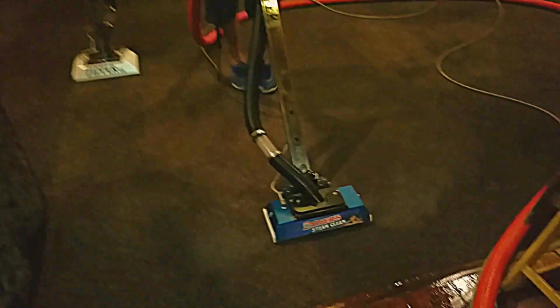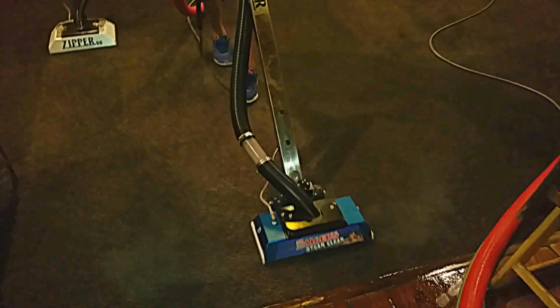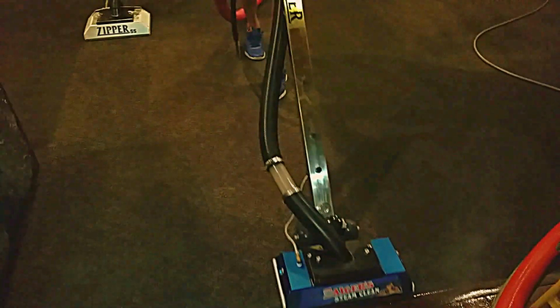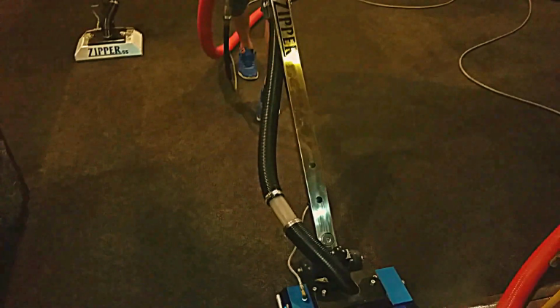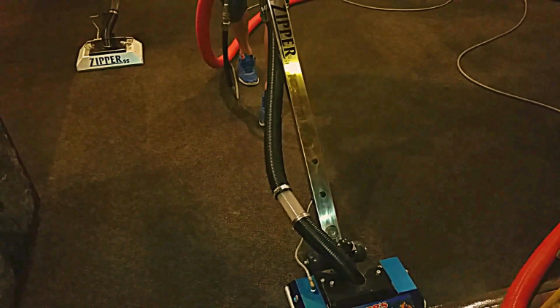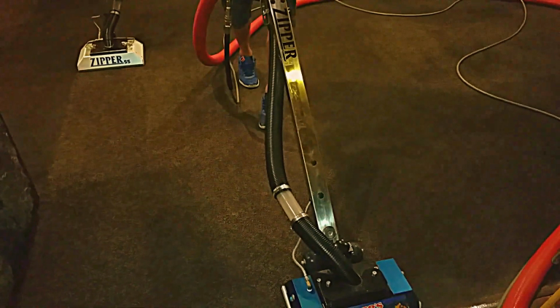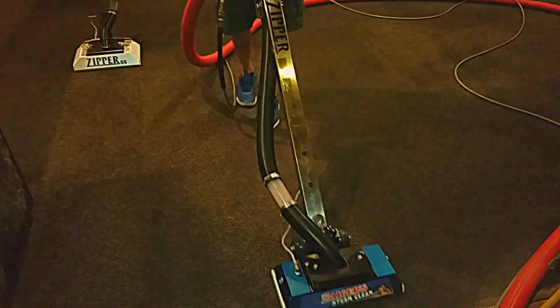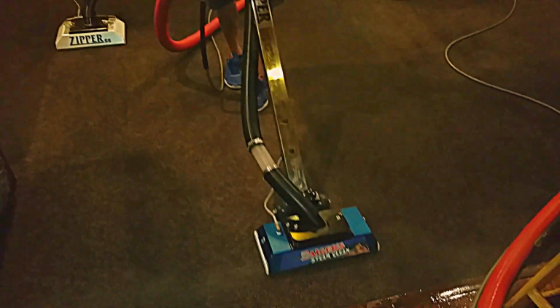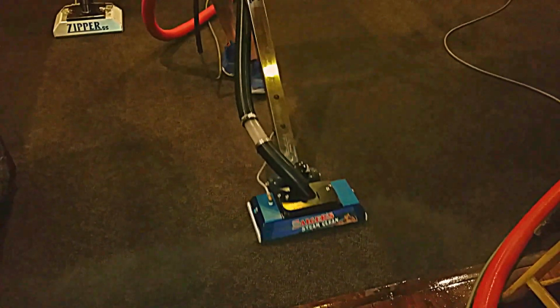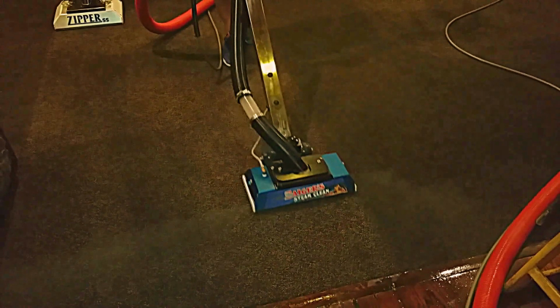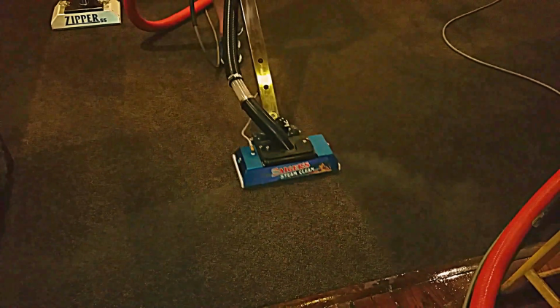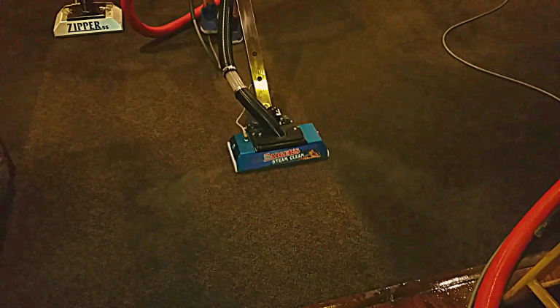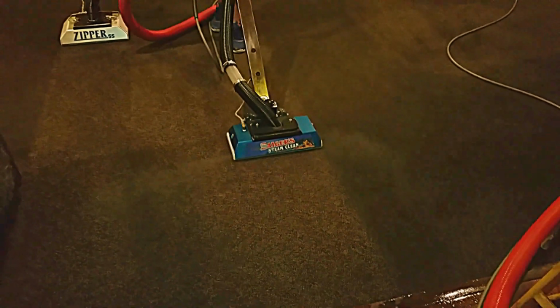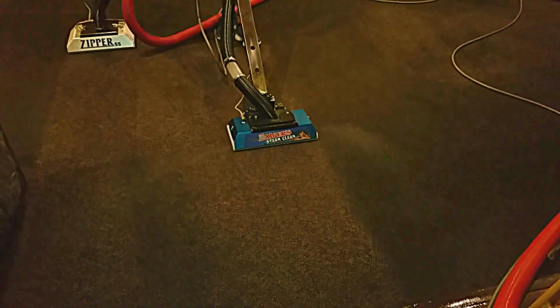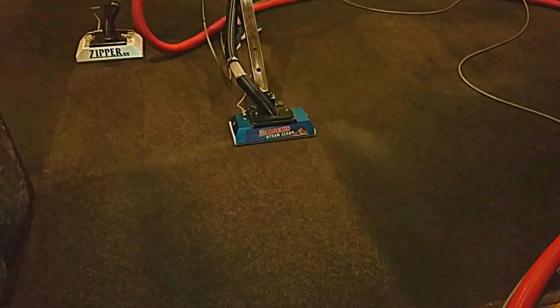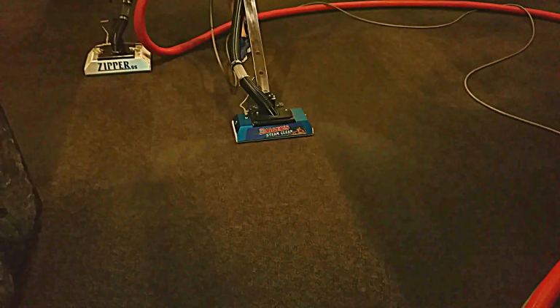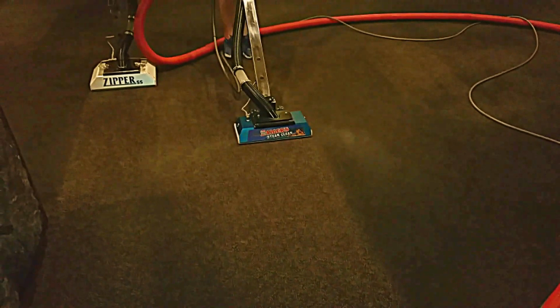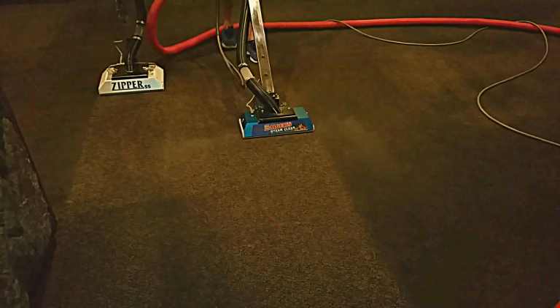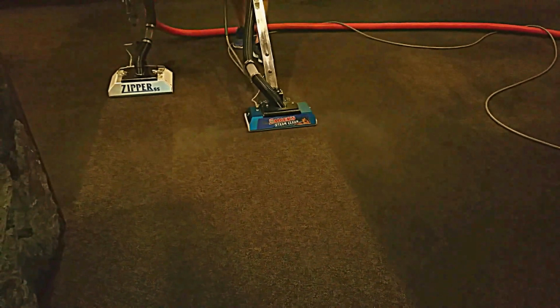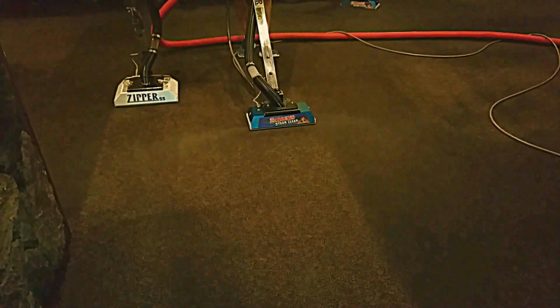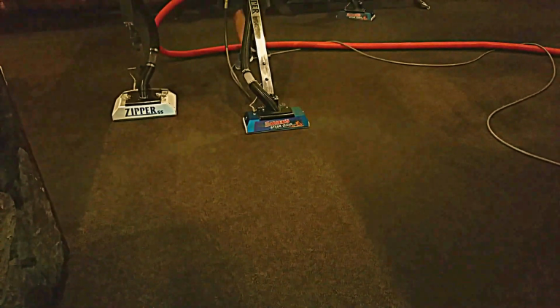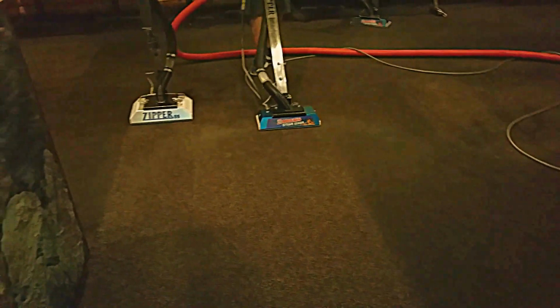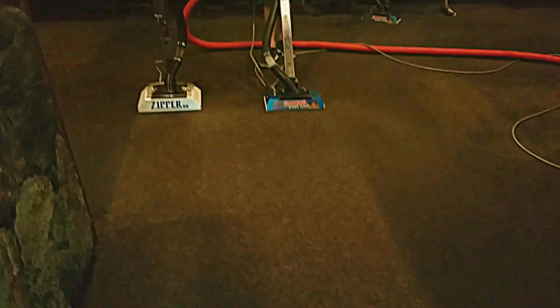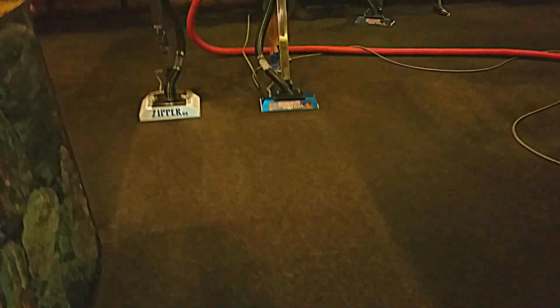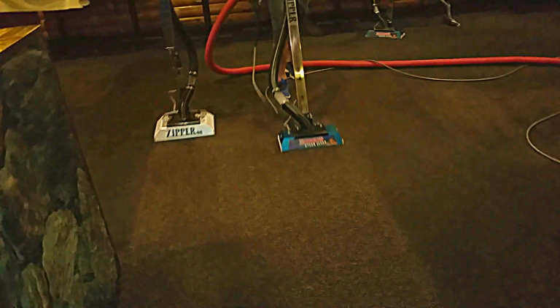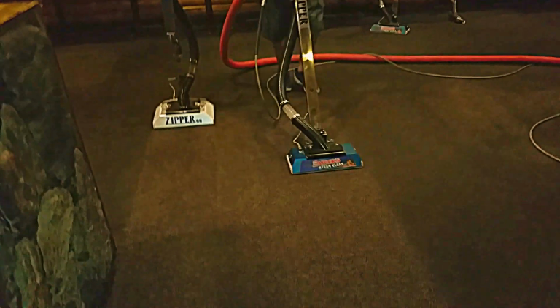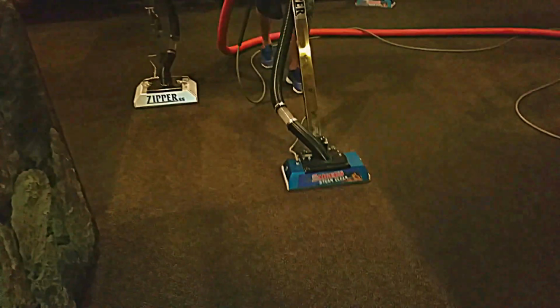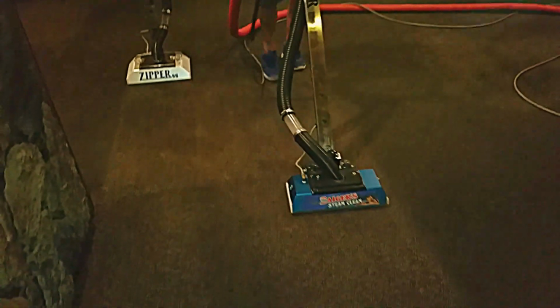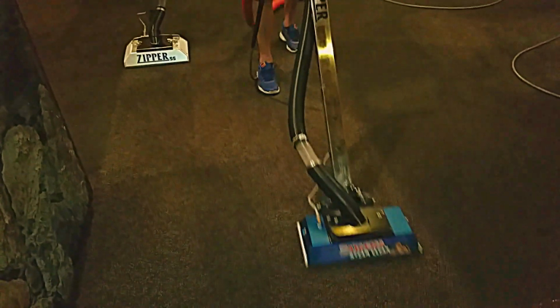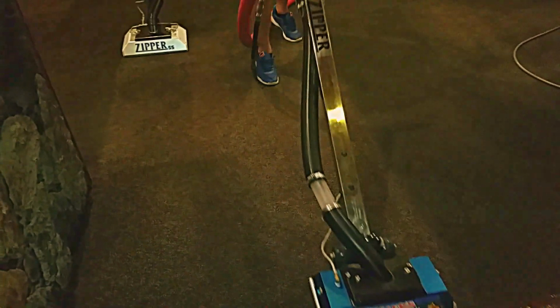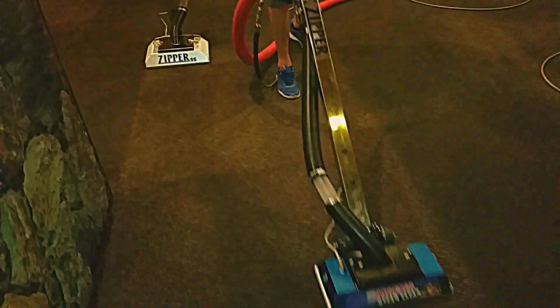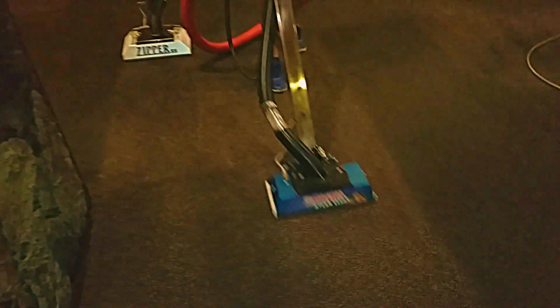Hooked up to our Buckner High Heats out there. And when you get a chance, go ahead and do dry passes and see what we get. Test it.